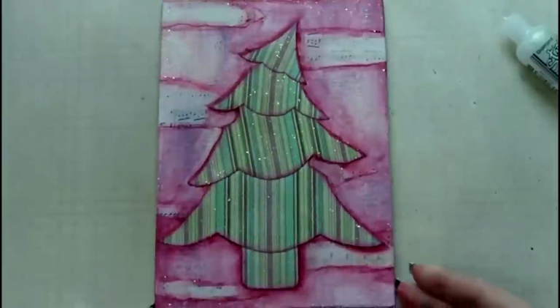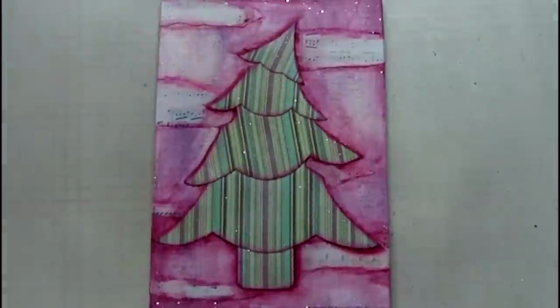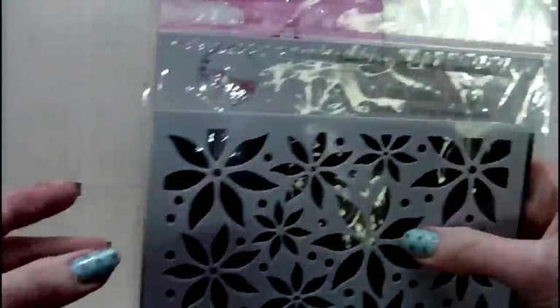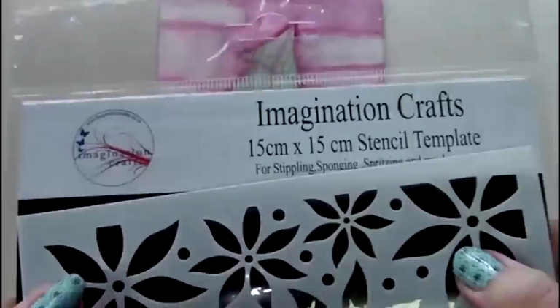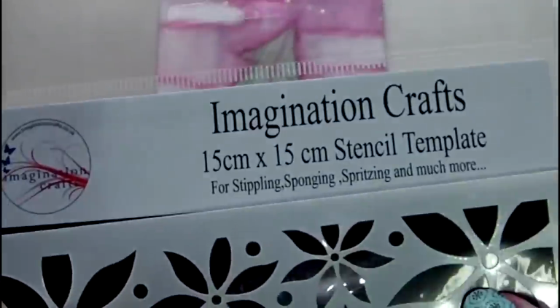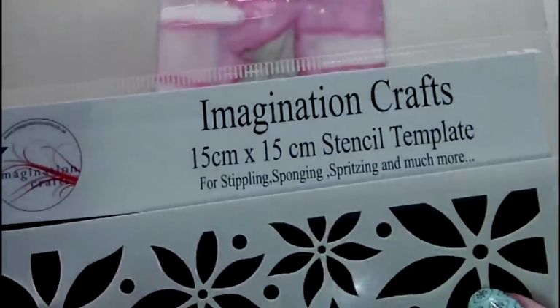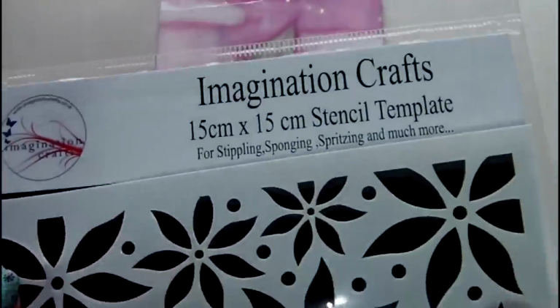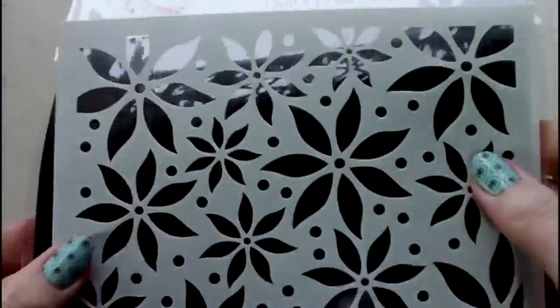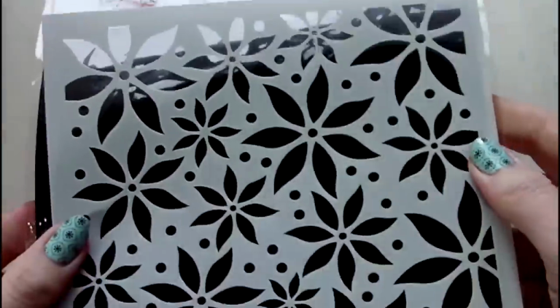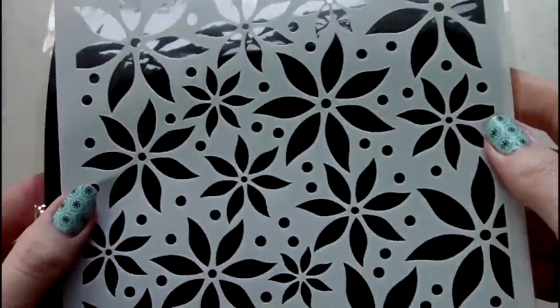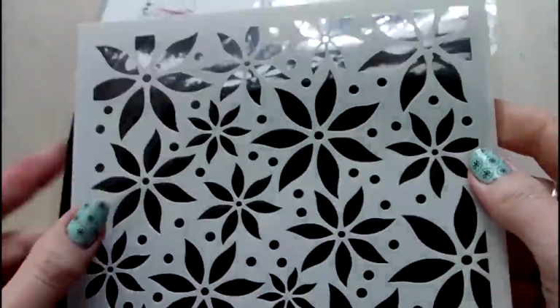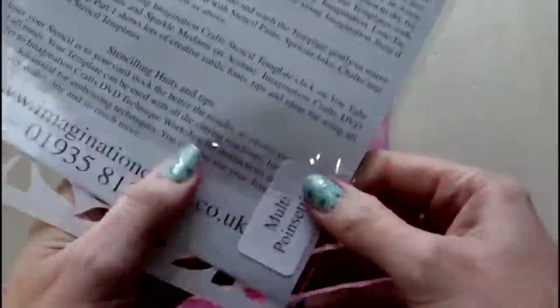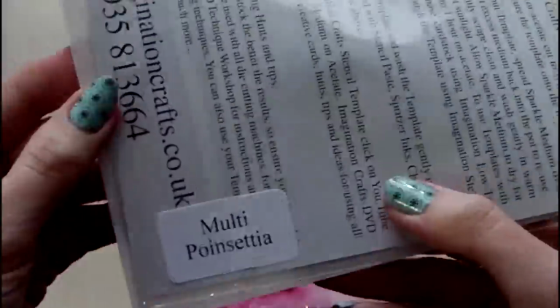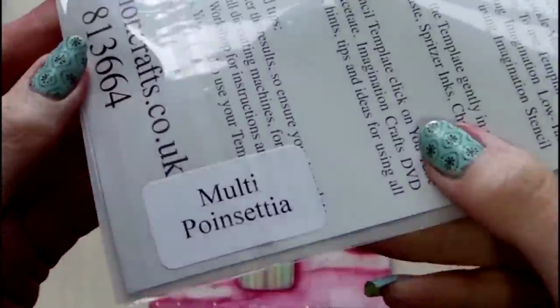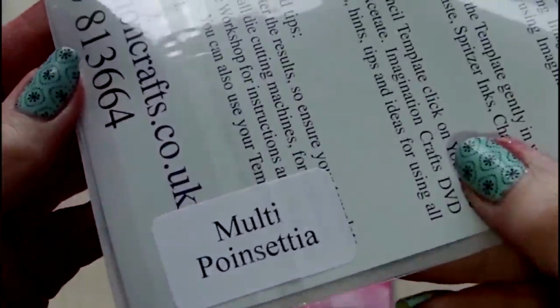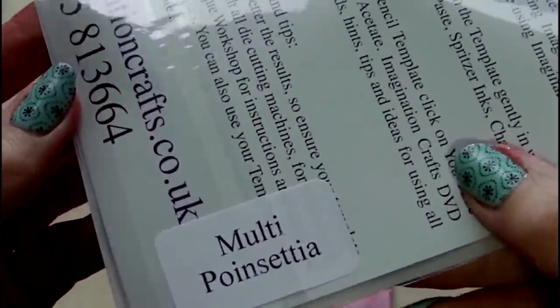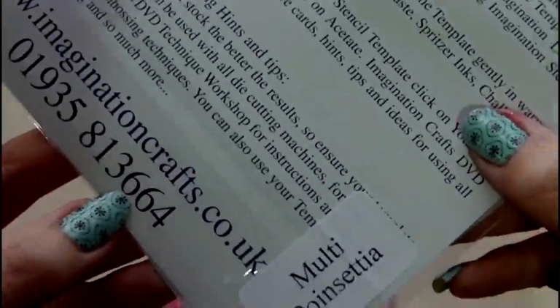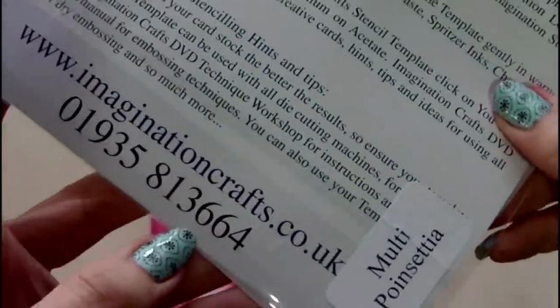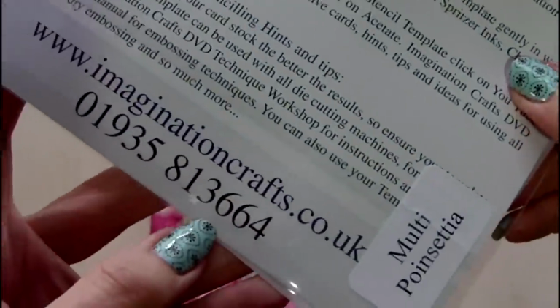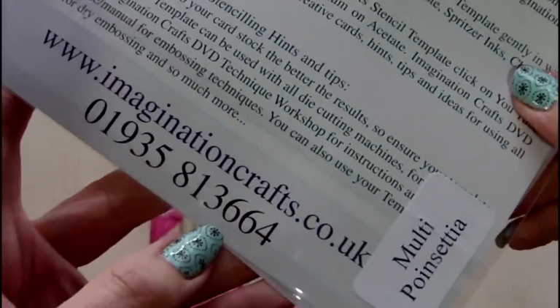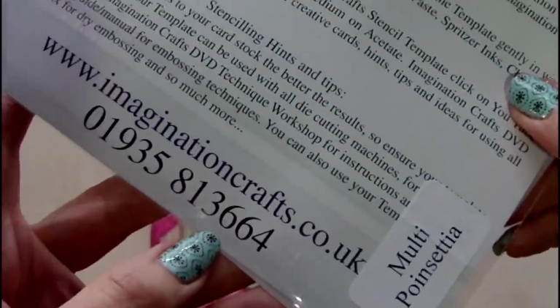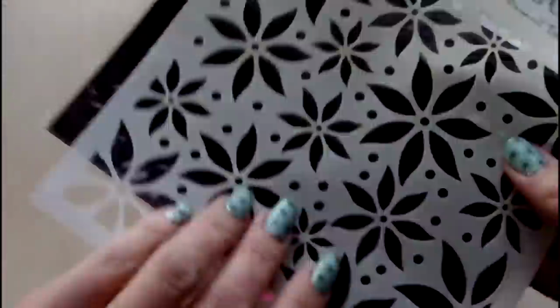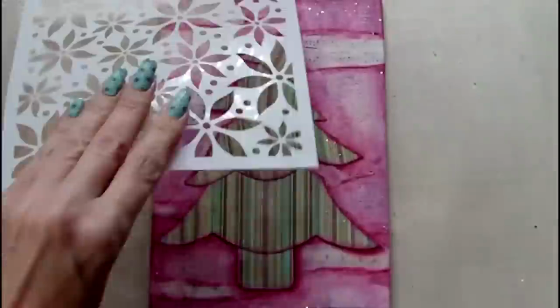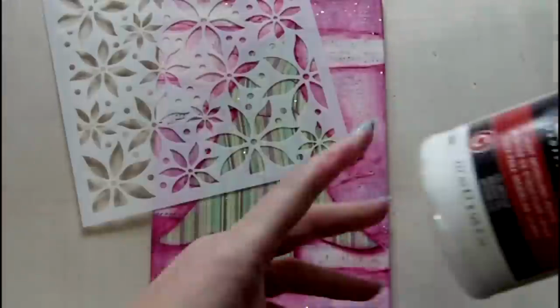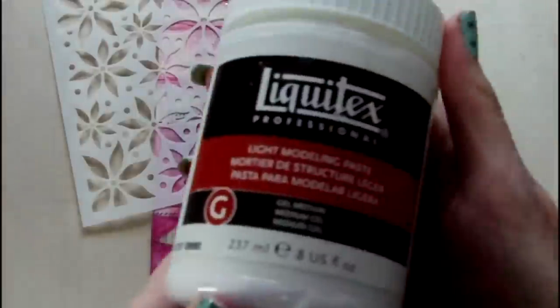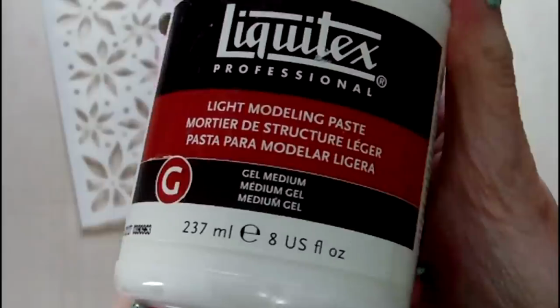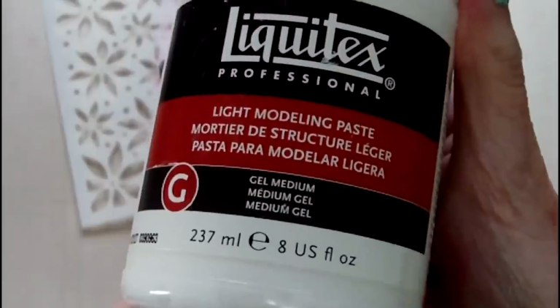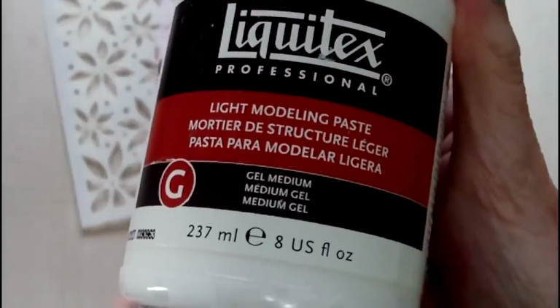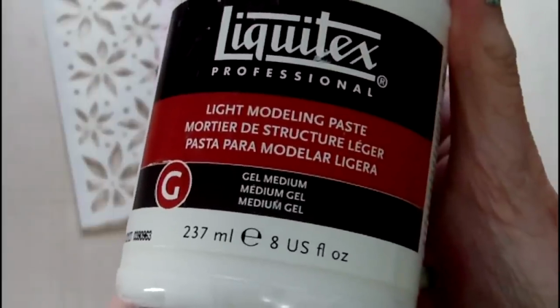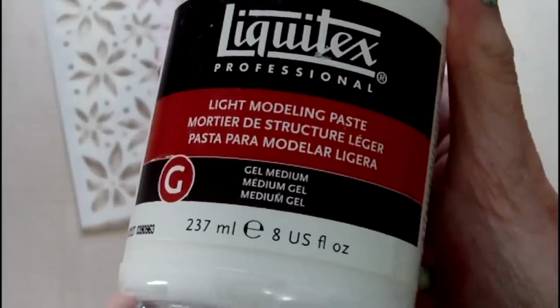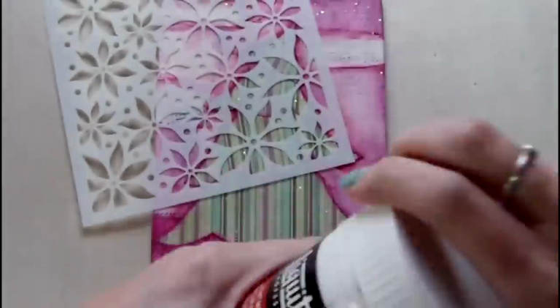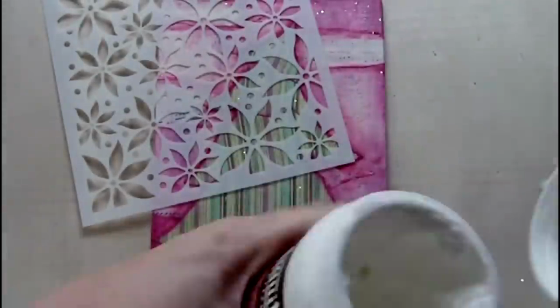To add some texture to the piece I've chosen a stencil by Imagination Crafts. This is called Multi Poinsettia and I'm using it with some Liquitex light modeling paste.